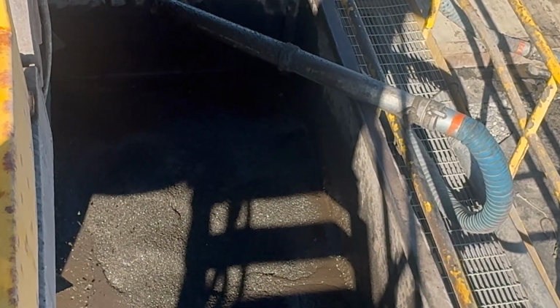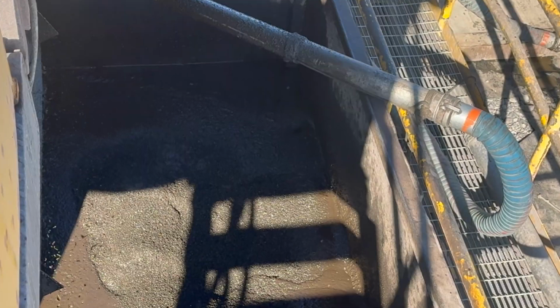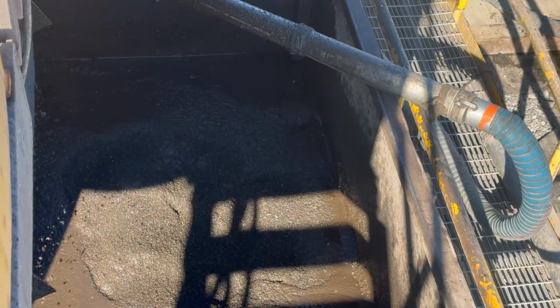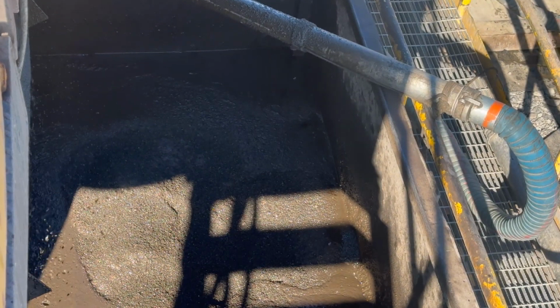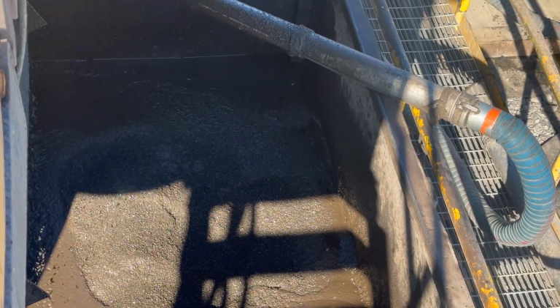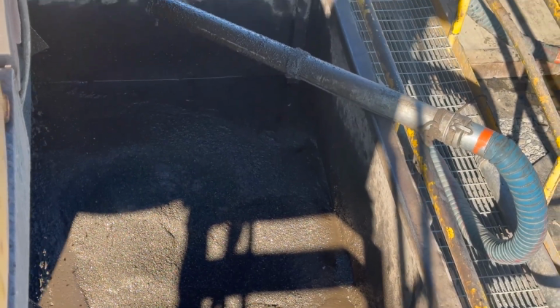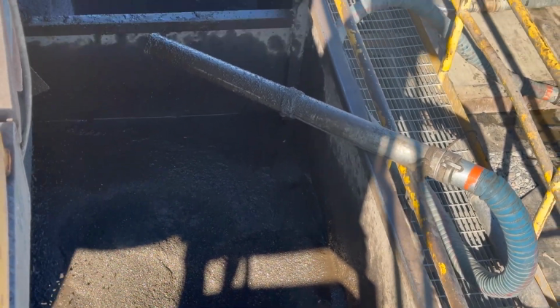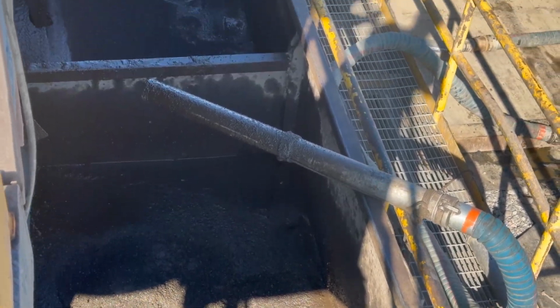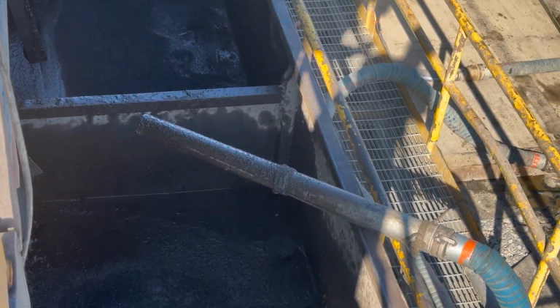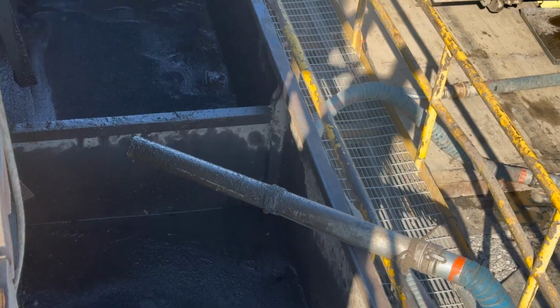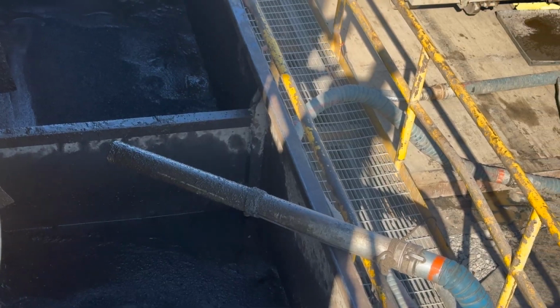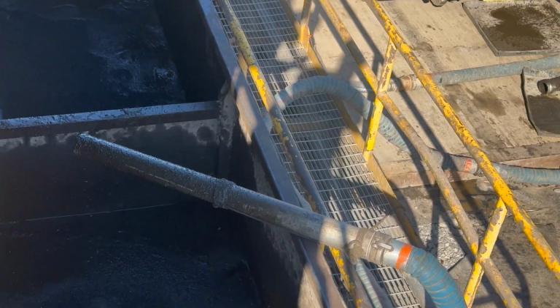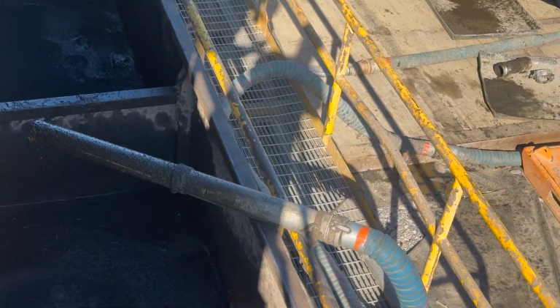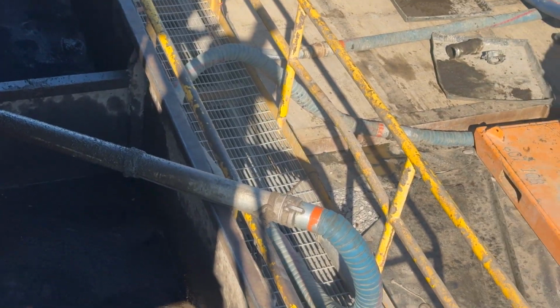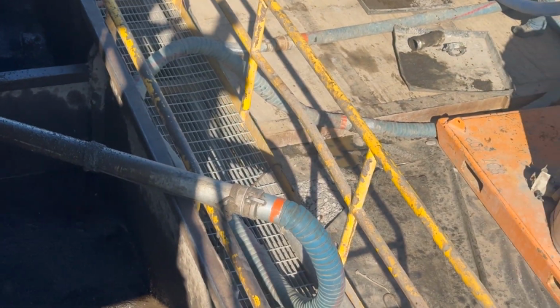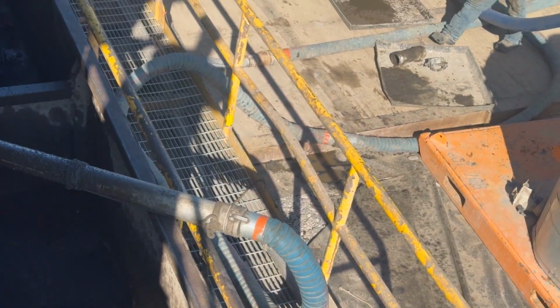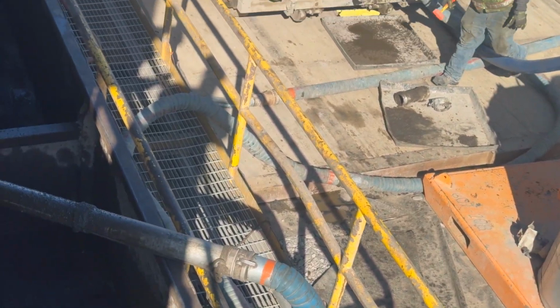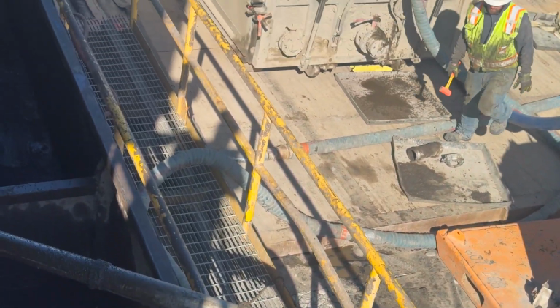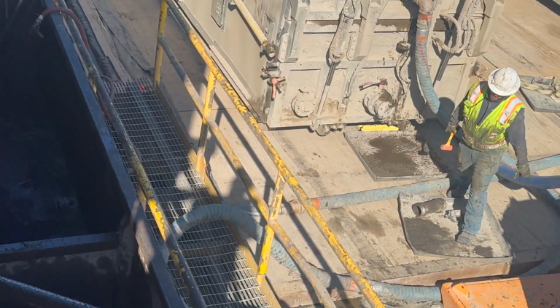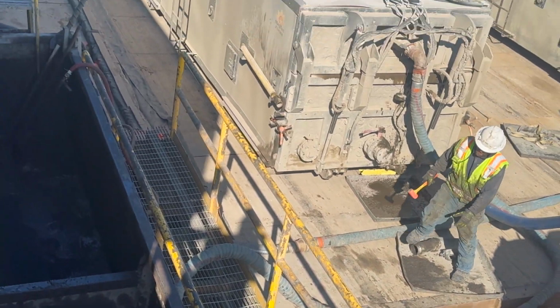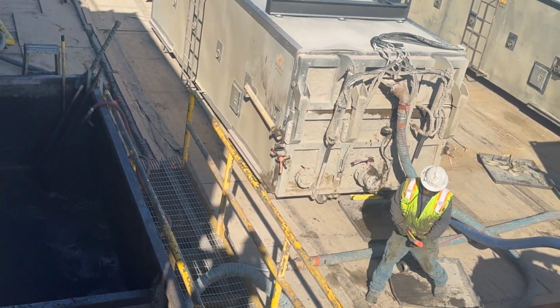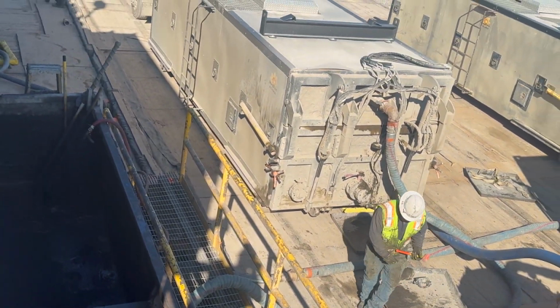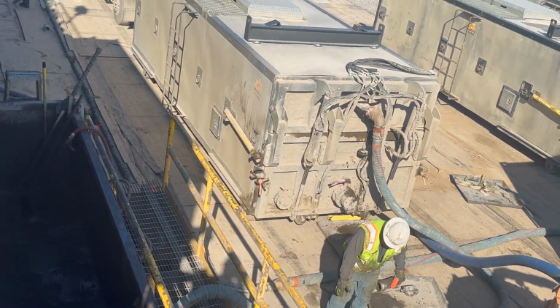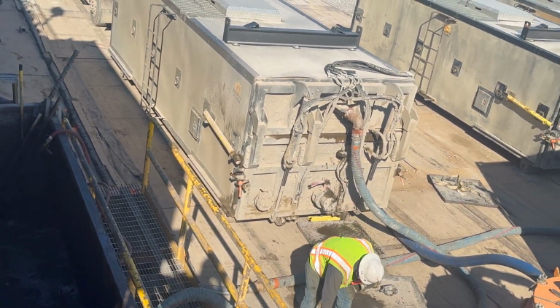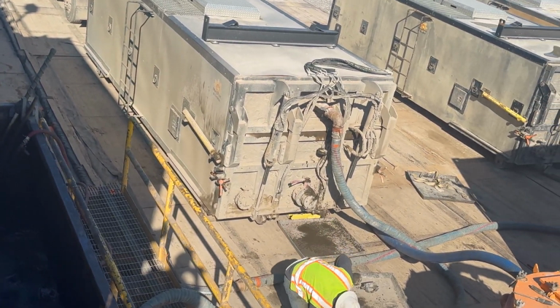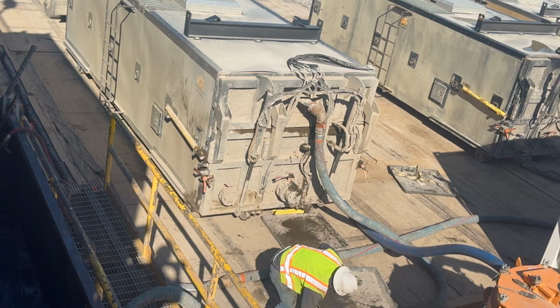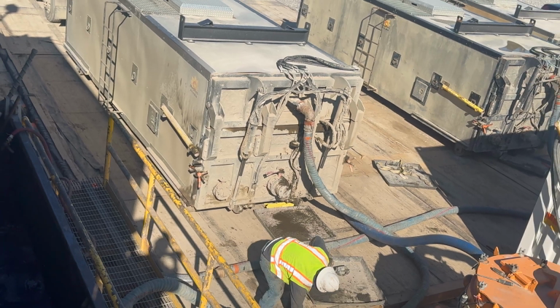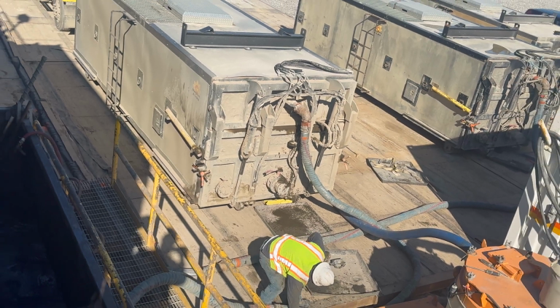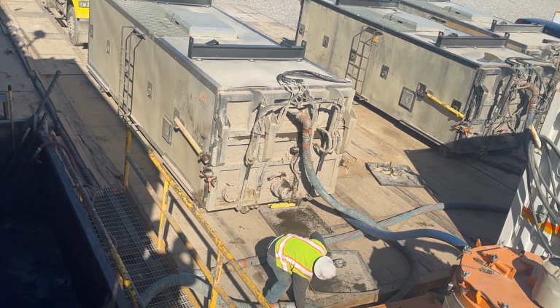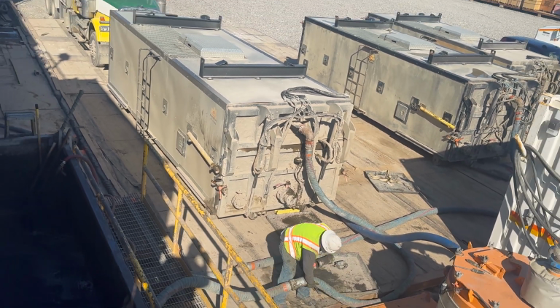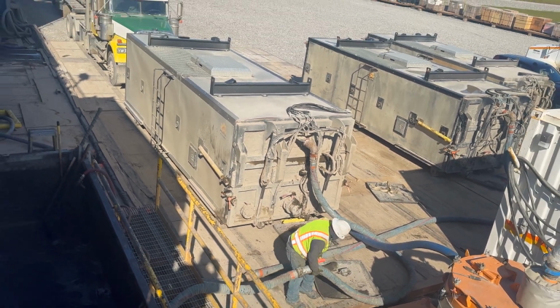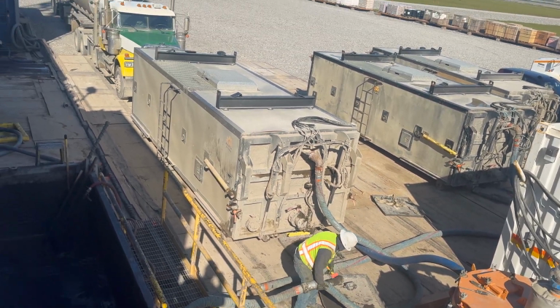After the cuttings go down the shaker, they are deposited here into this bin. From this bin we have a suction hose that pulls them into these dragon boxes. The dragon boxes are then hauled off to Prudhoe Bay at a disposal facility.